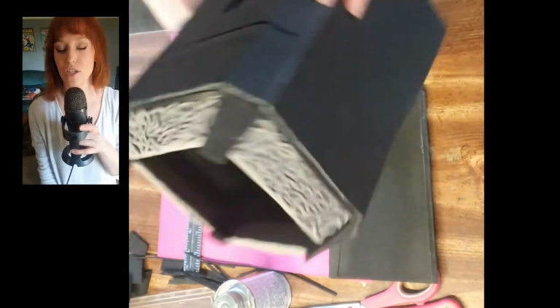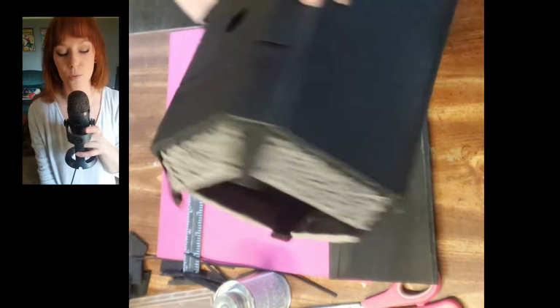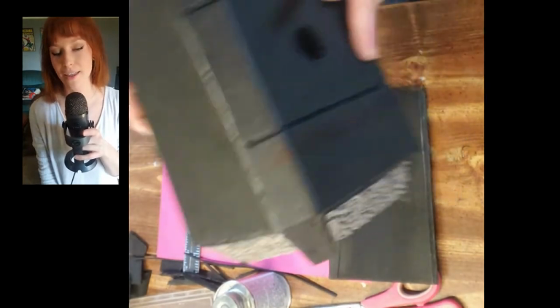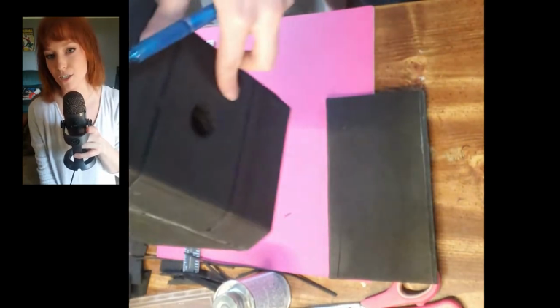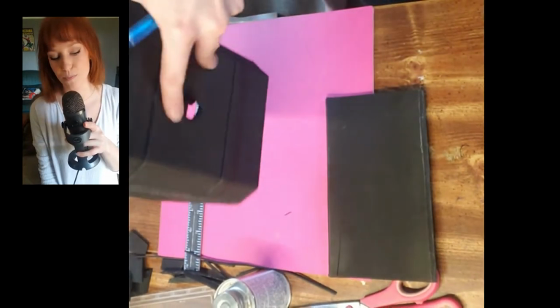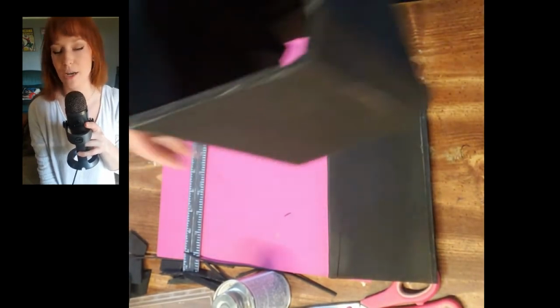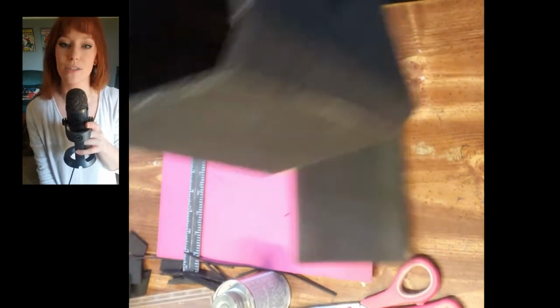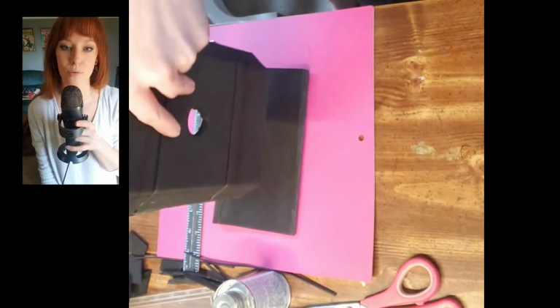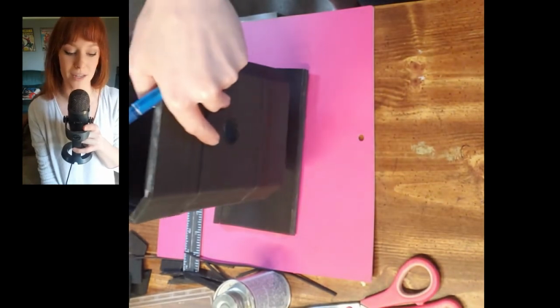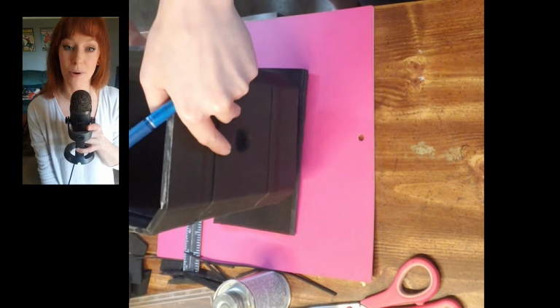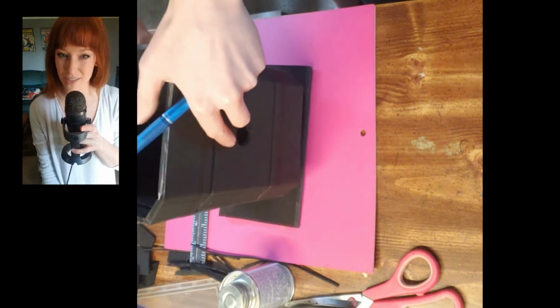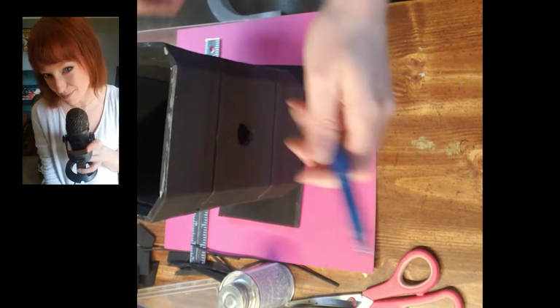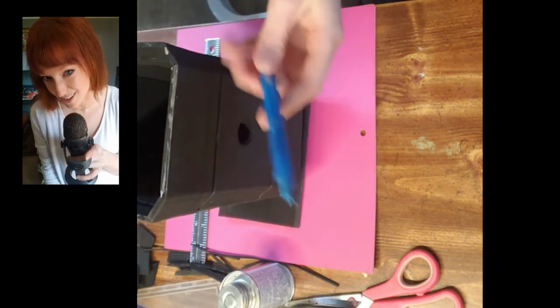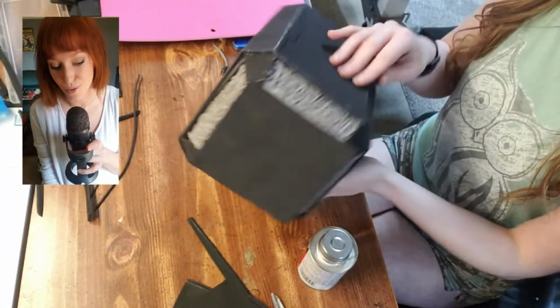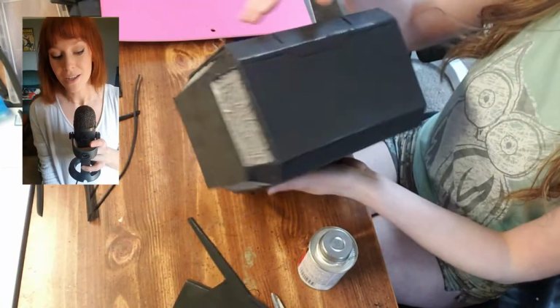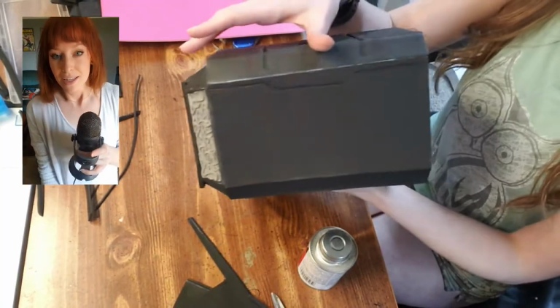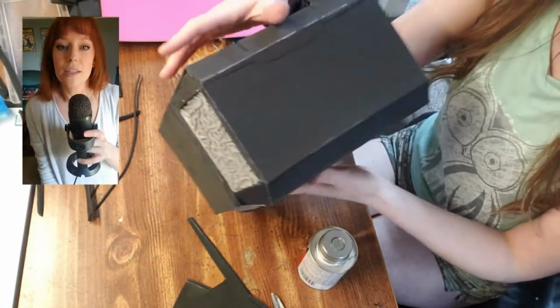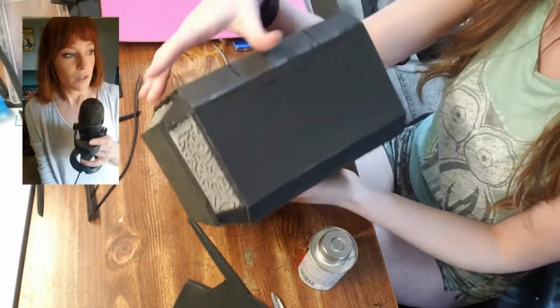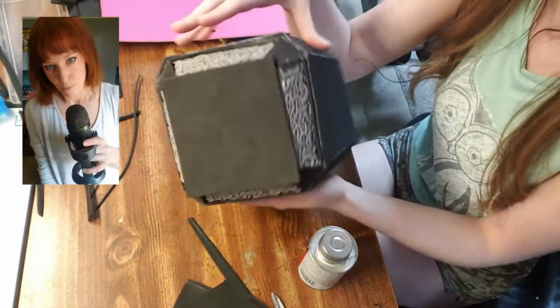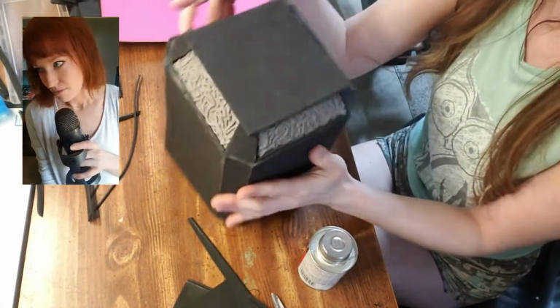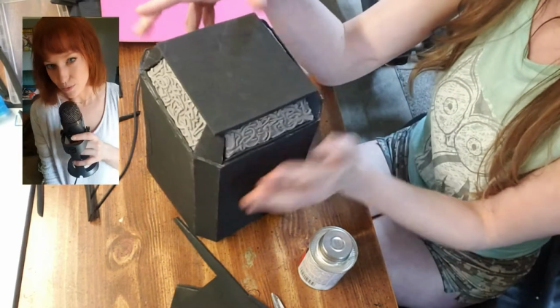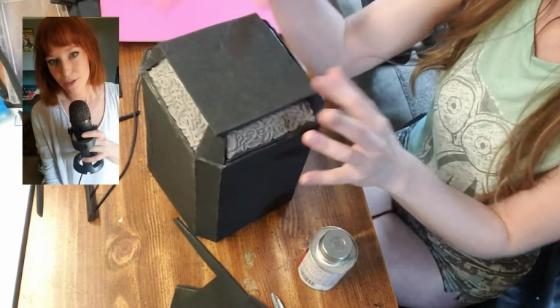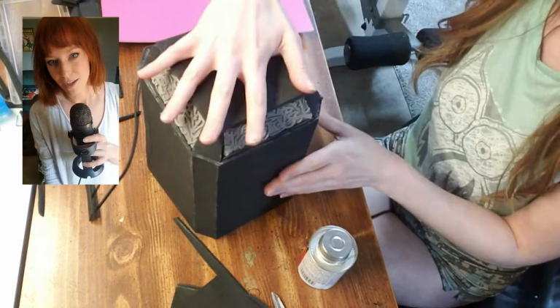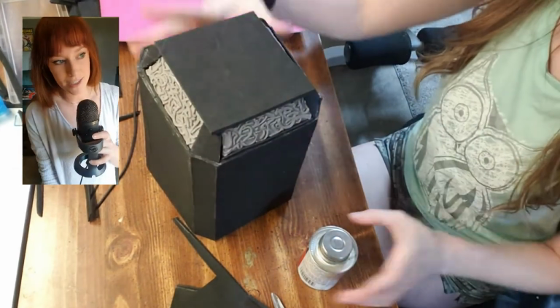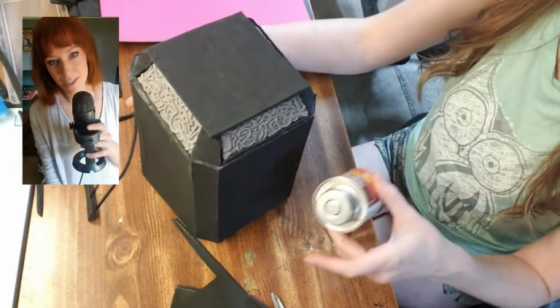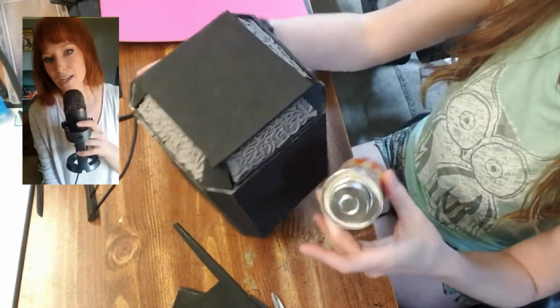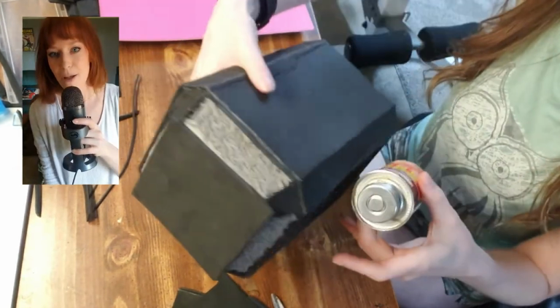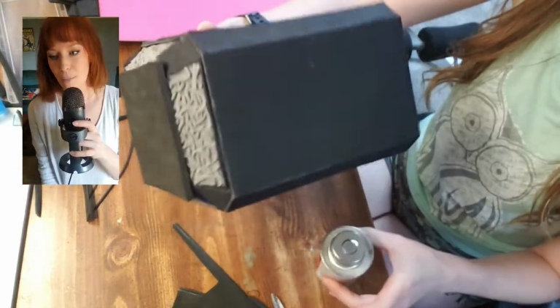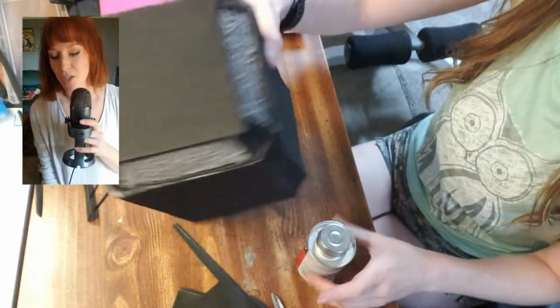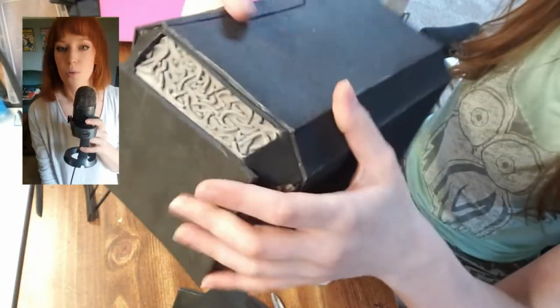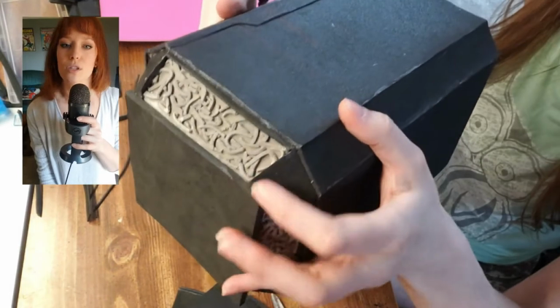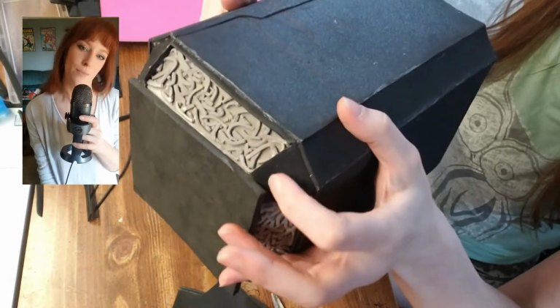I just cut out a square and shaped it with scissors afterwards because they're not perfect squares — I didn't measure anything. So if you were a five-foot rule or something like that, stand way back from my cosplay and it will look so much better.